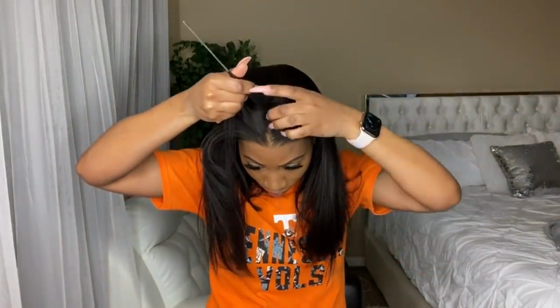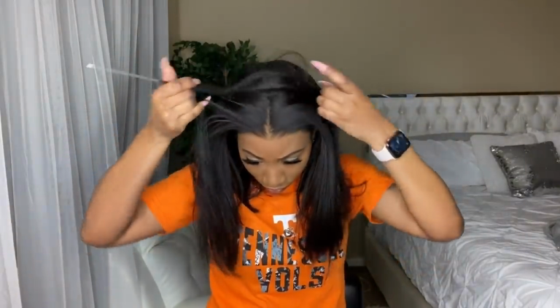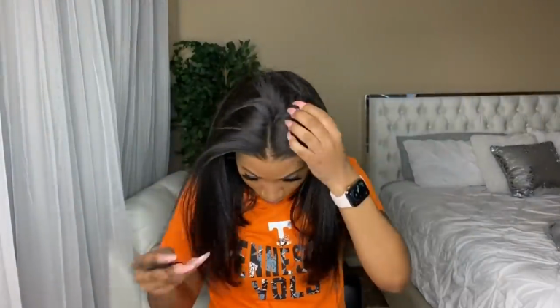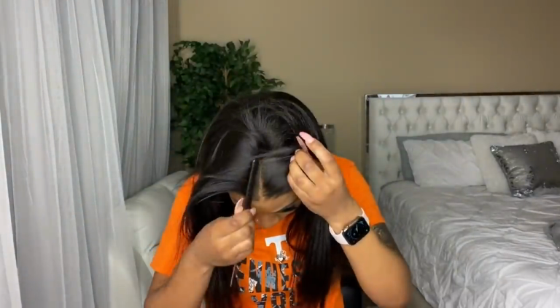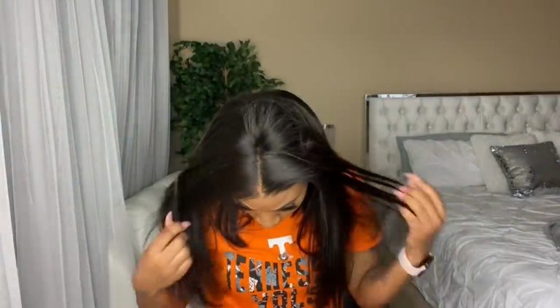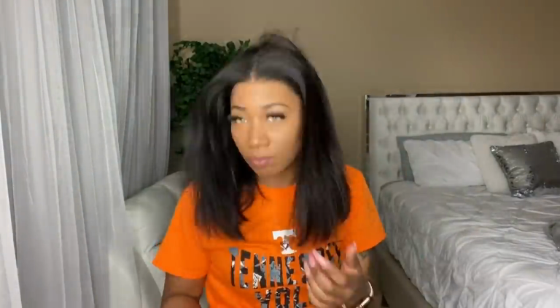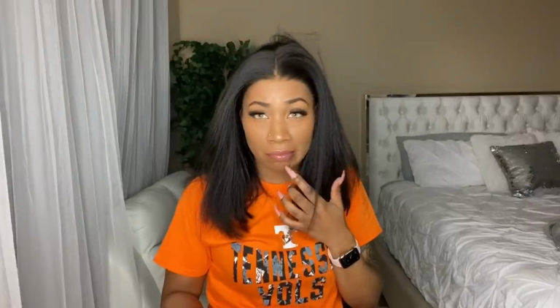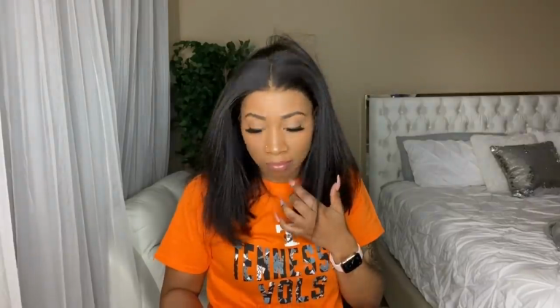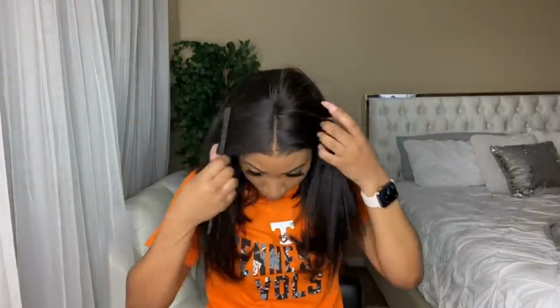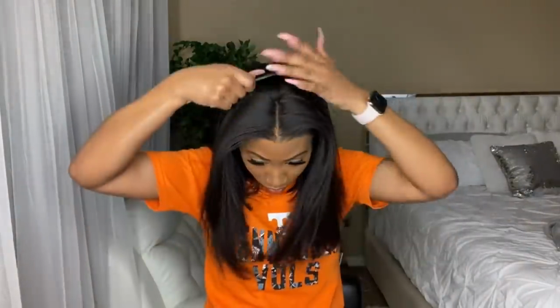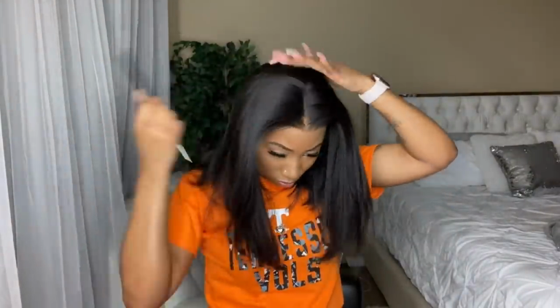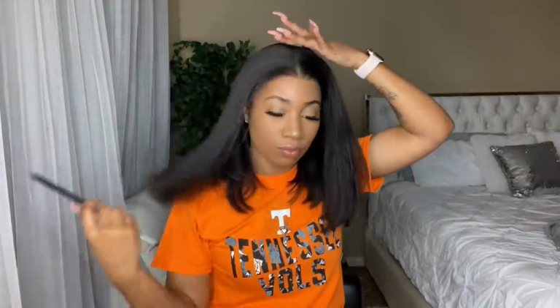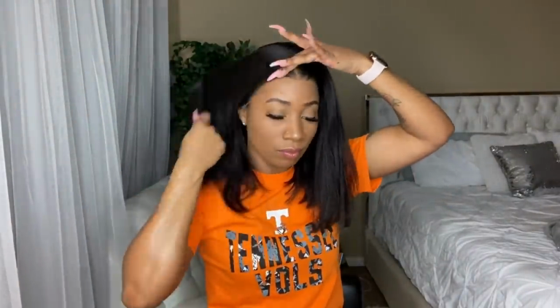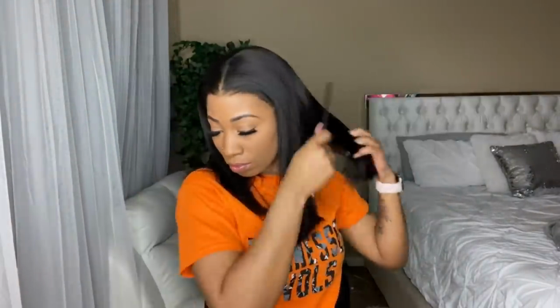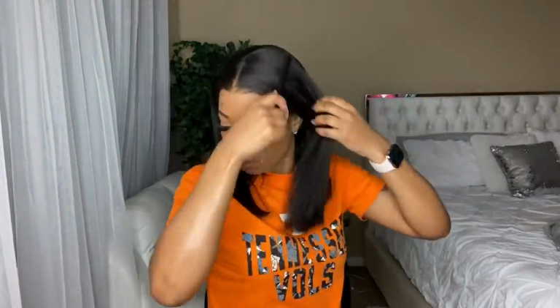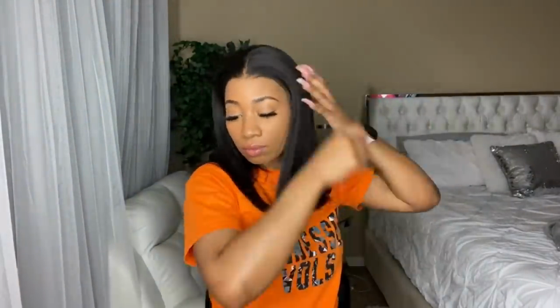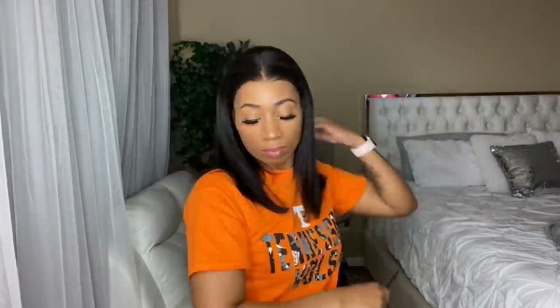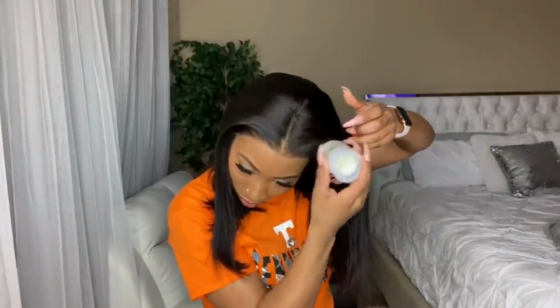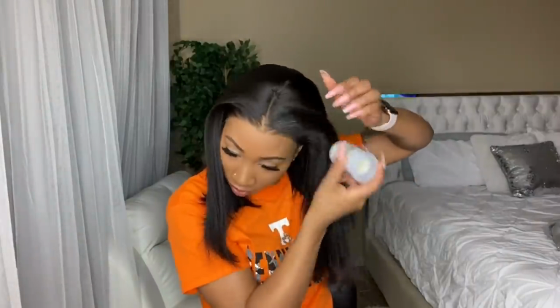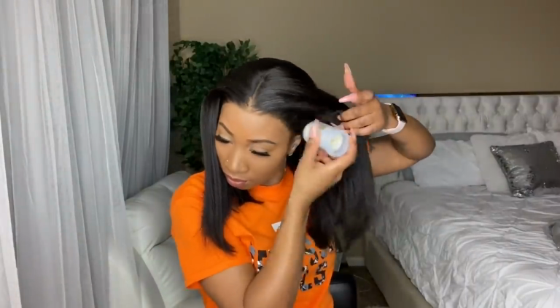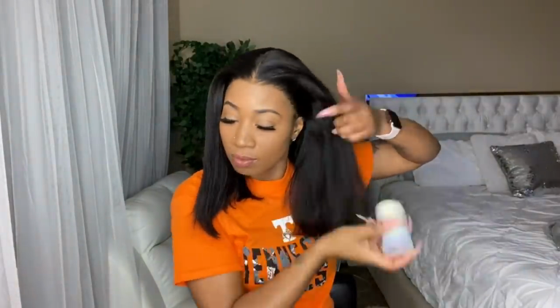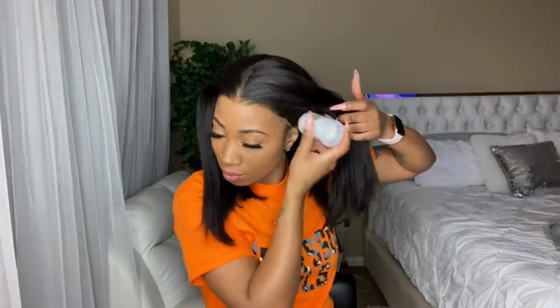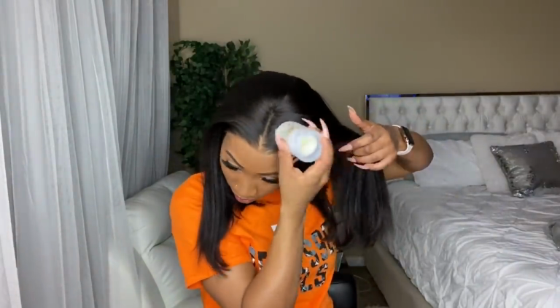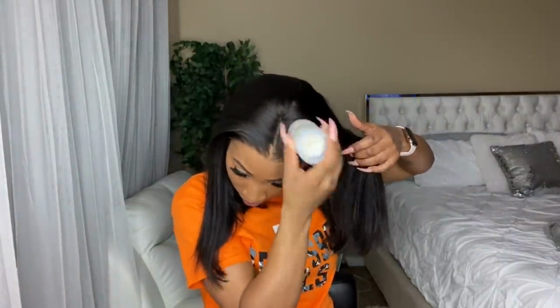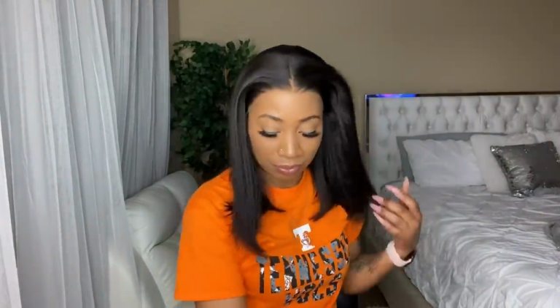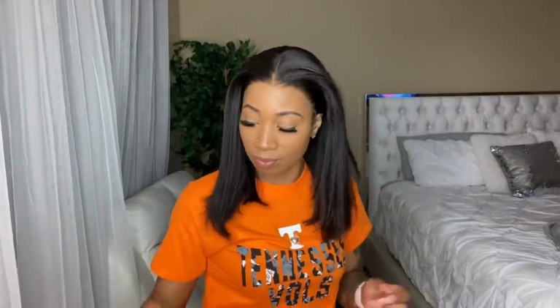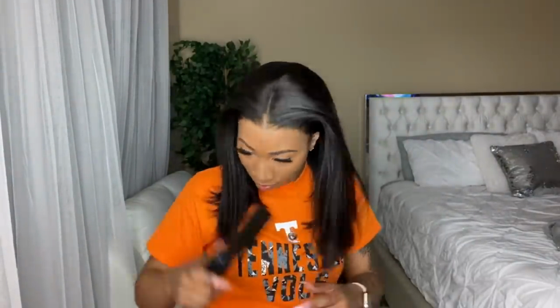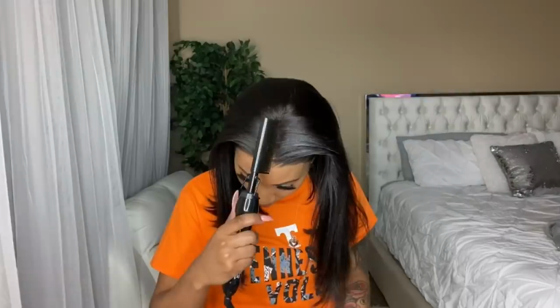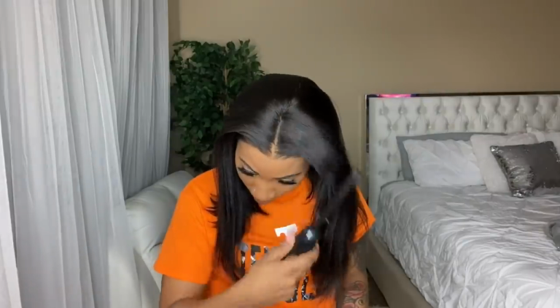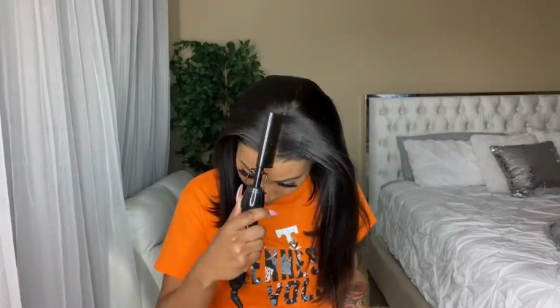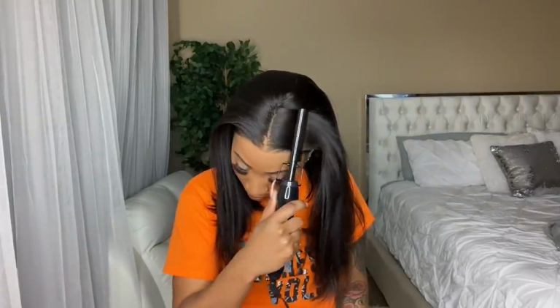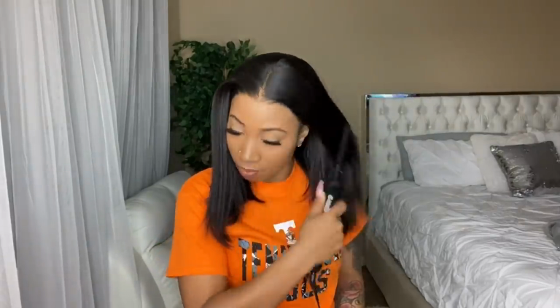So this is around the time that I realized I plucked too much in the middle — as you can tell. But it happens to the best of us because sometimes we really do just get plucking crazy. So here I'm going to be showing you all just how I go ahead and lay down the front.